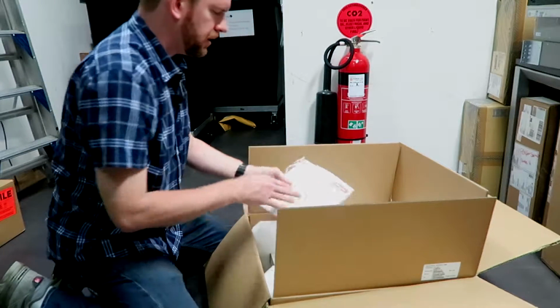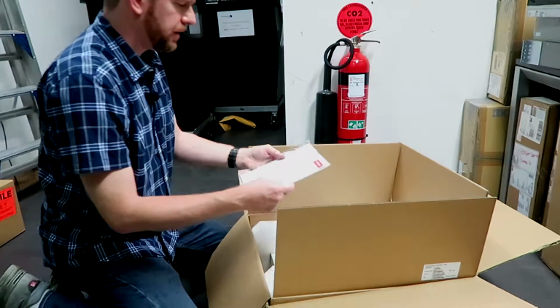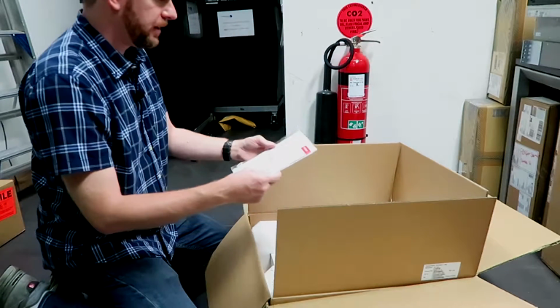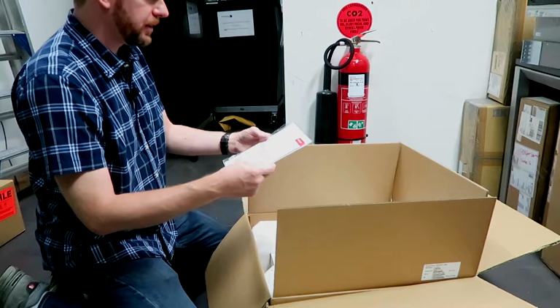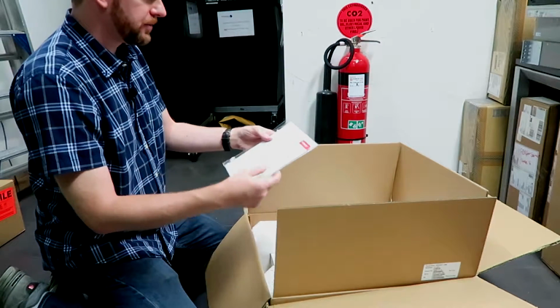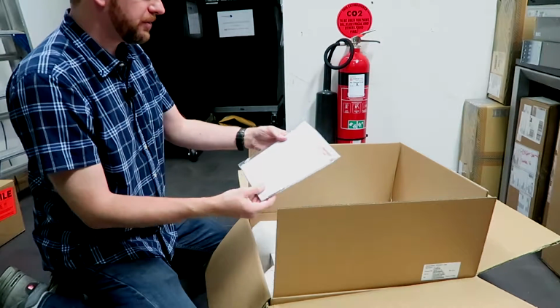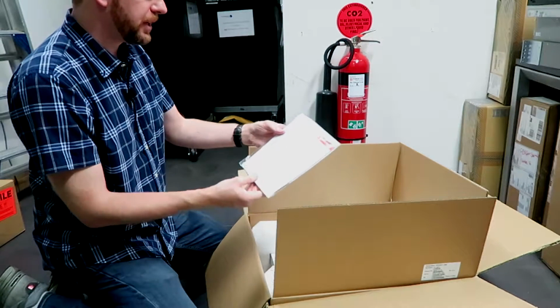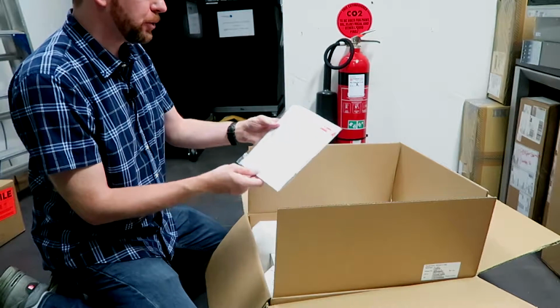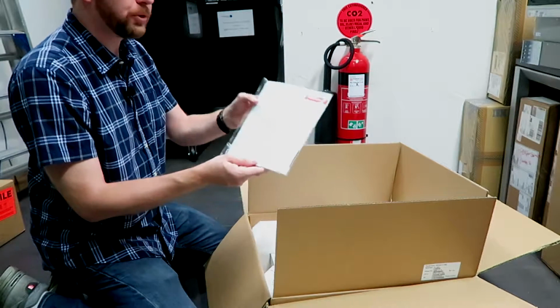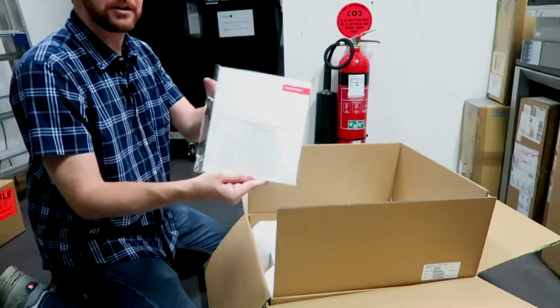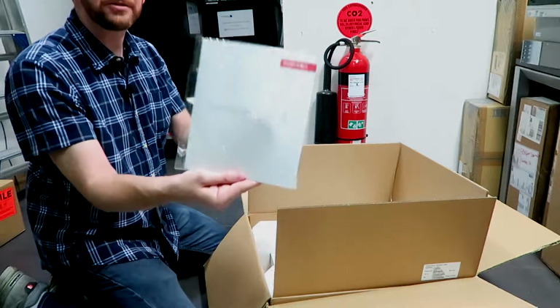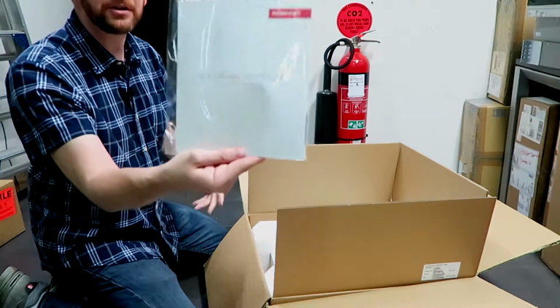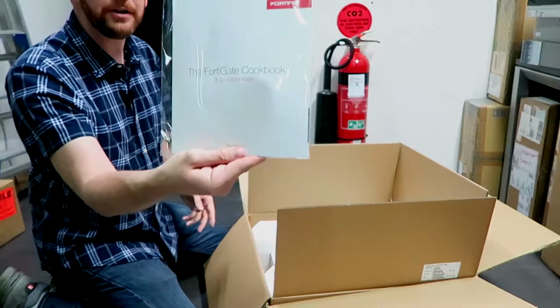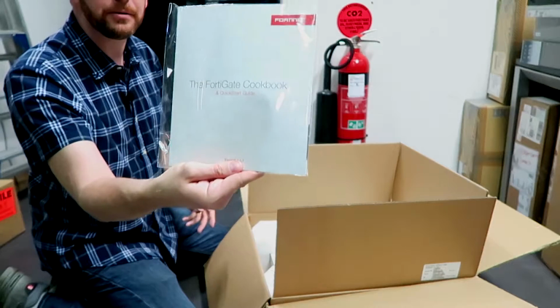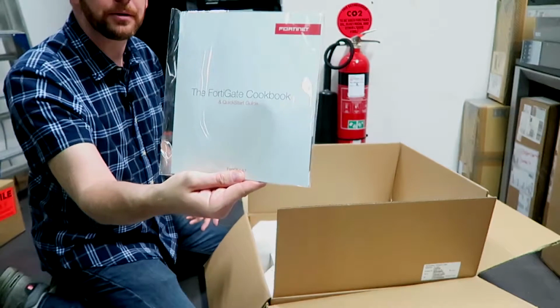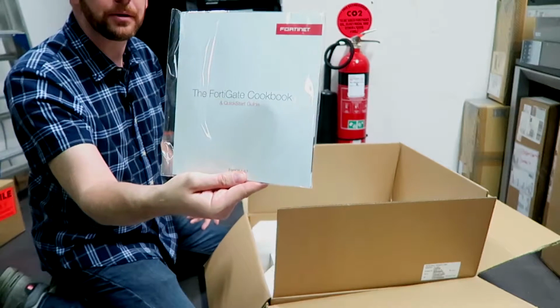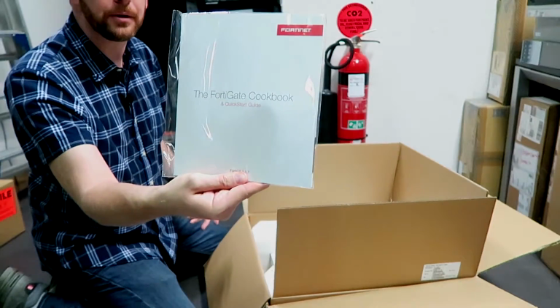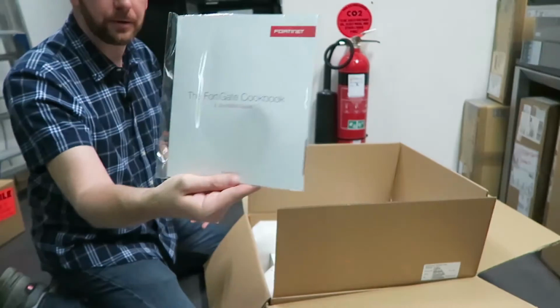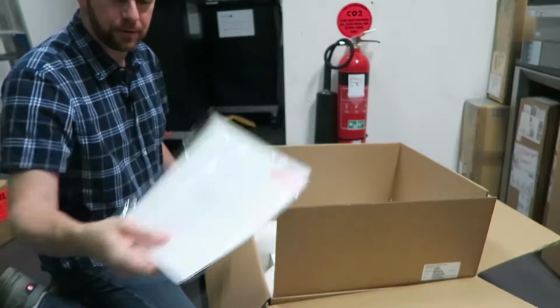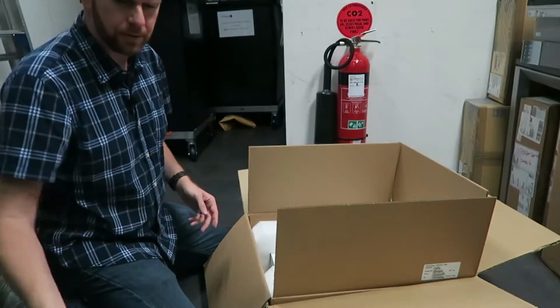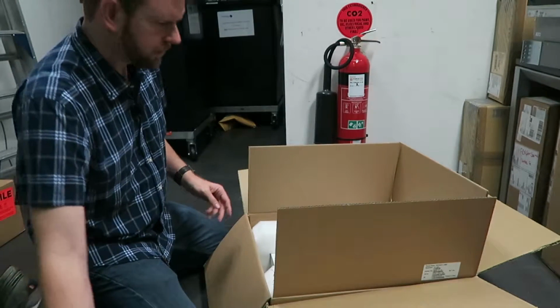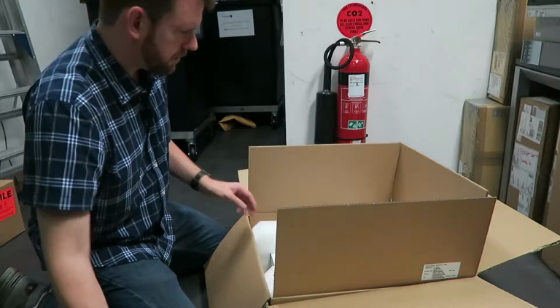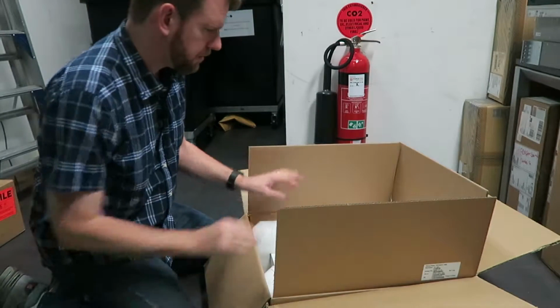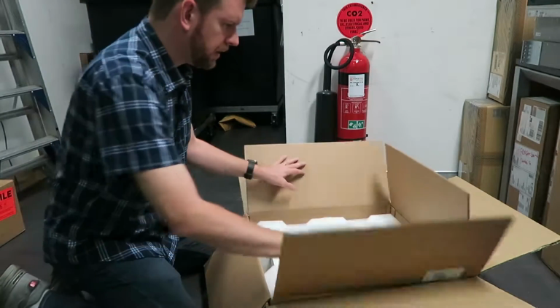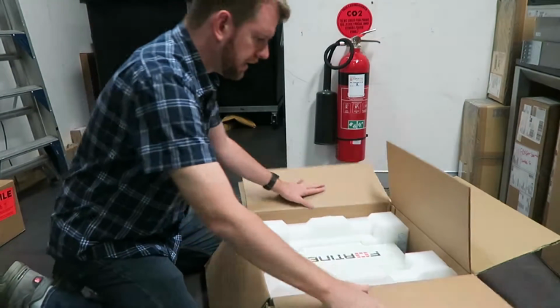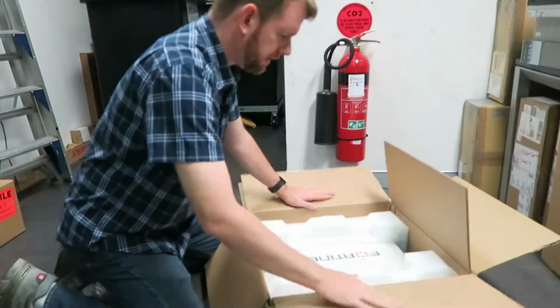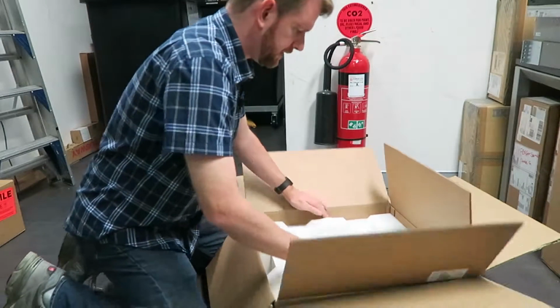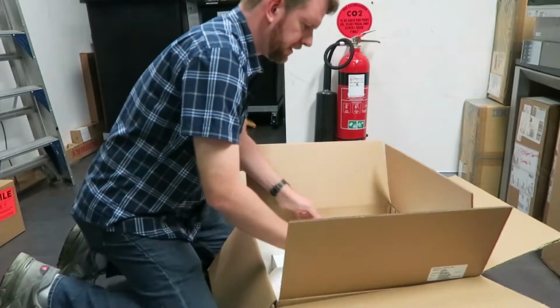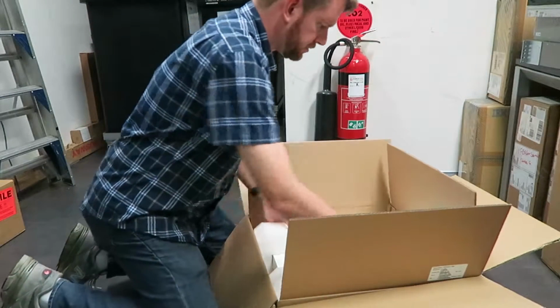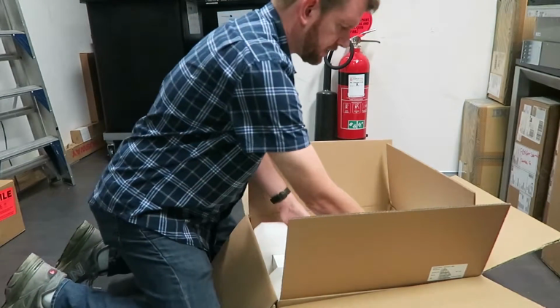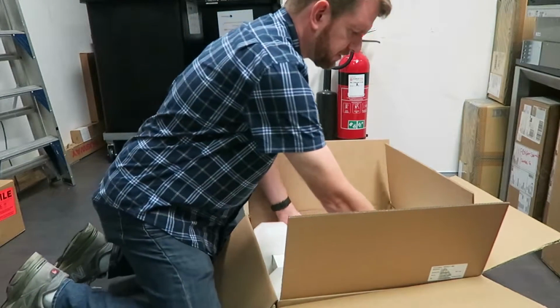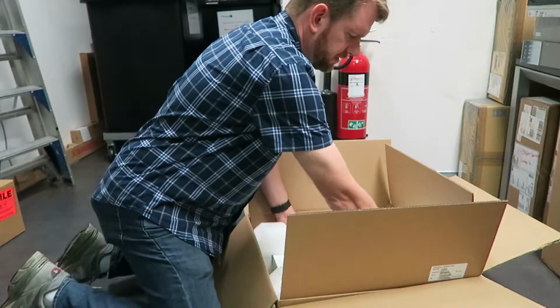Underneath there is the FortiGate 40G cookbook and quick start guide. And then the actual firewall itself.